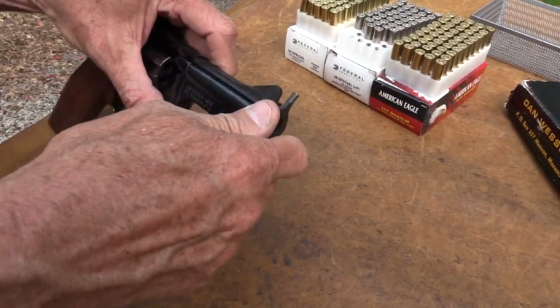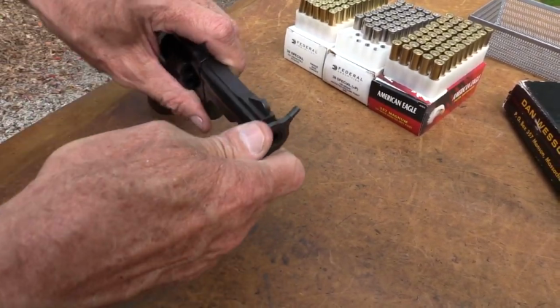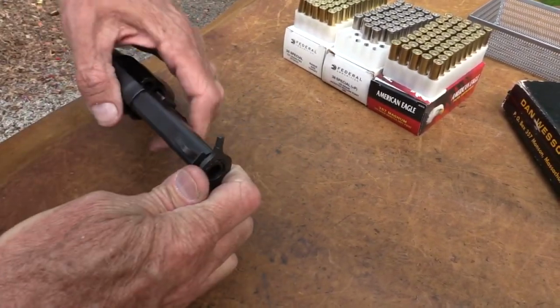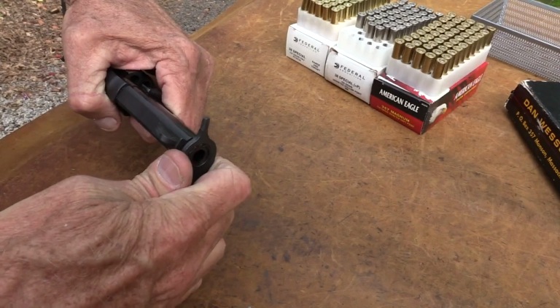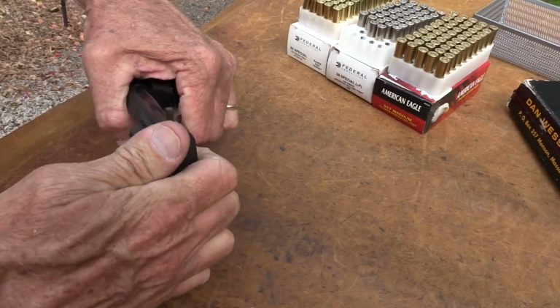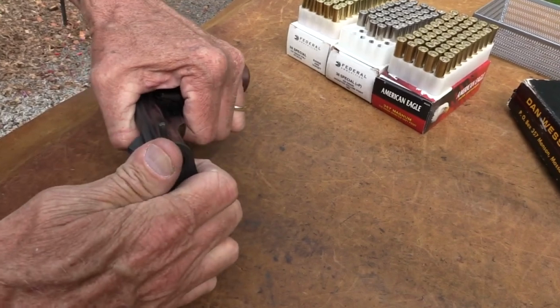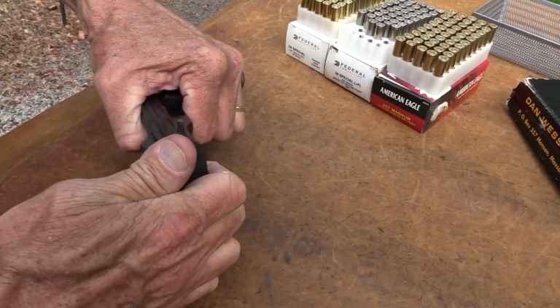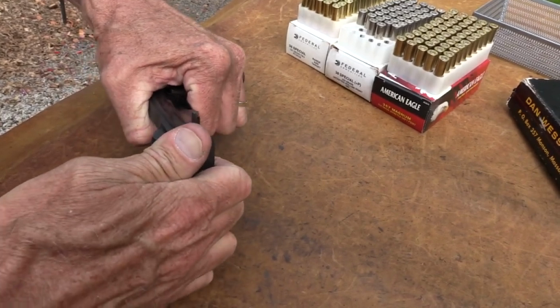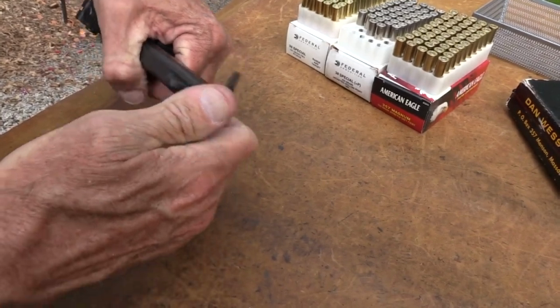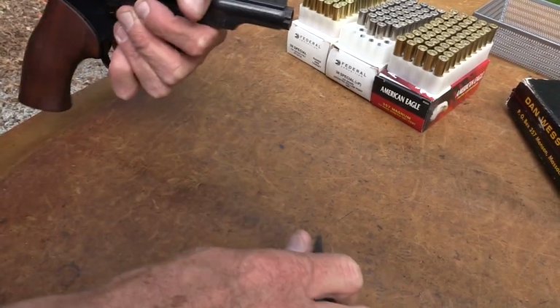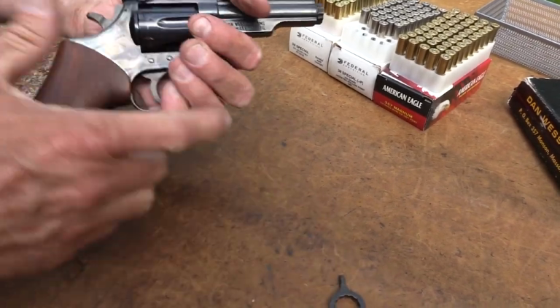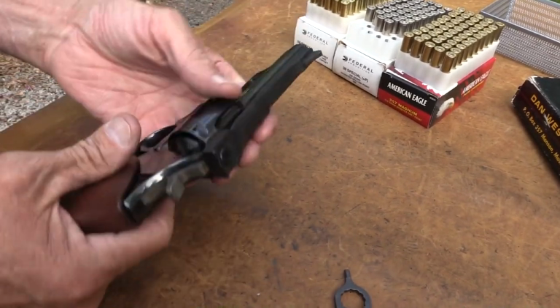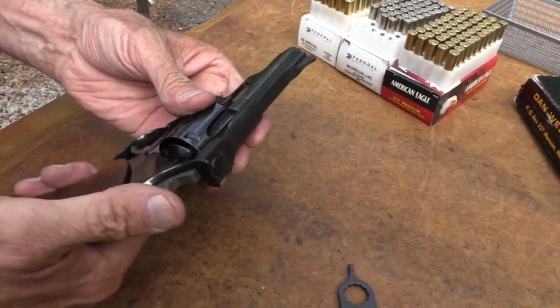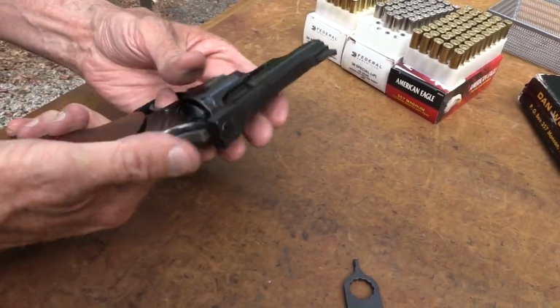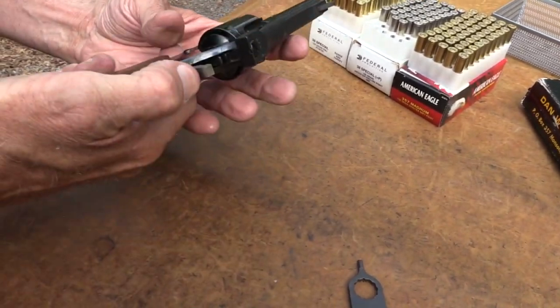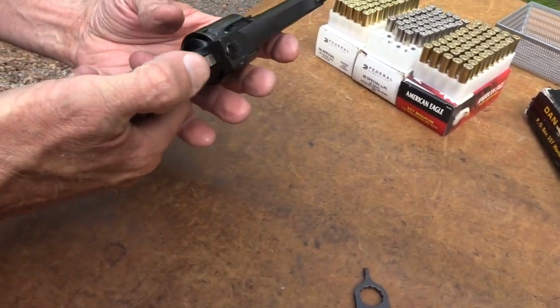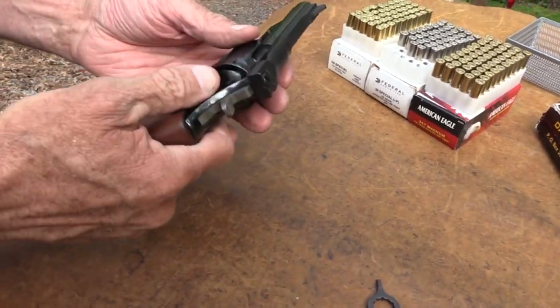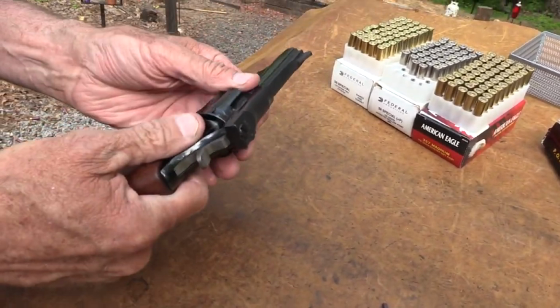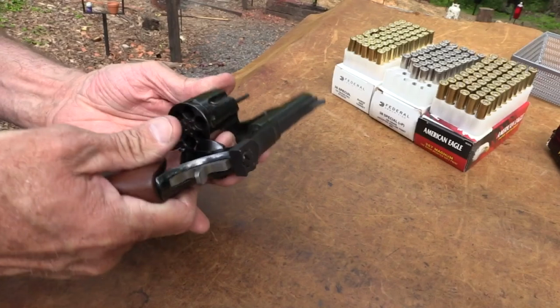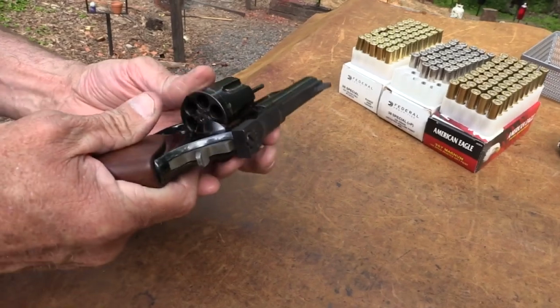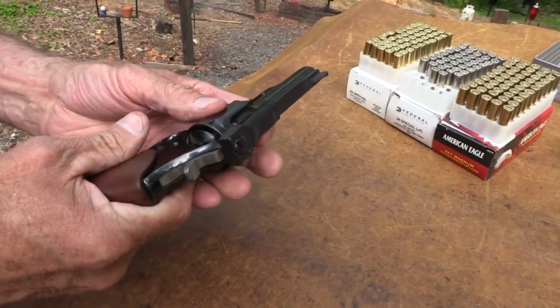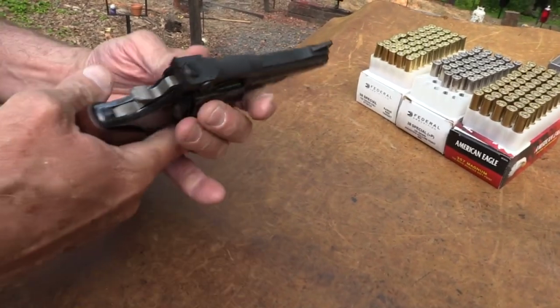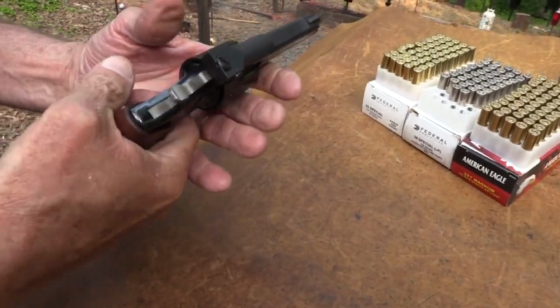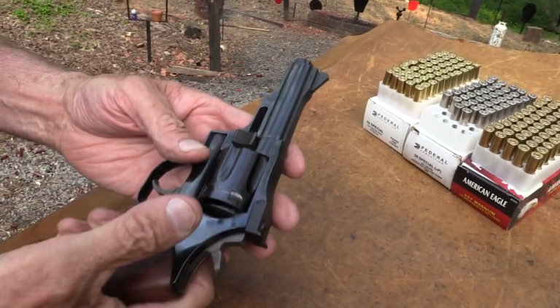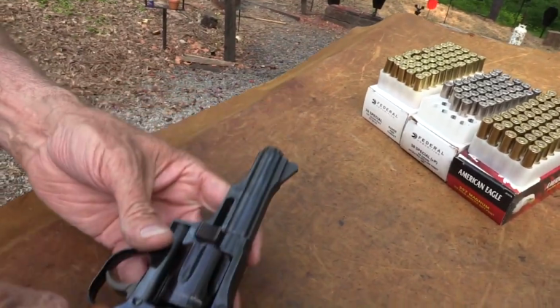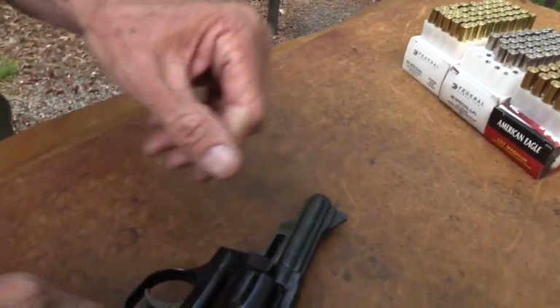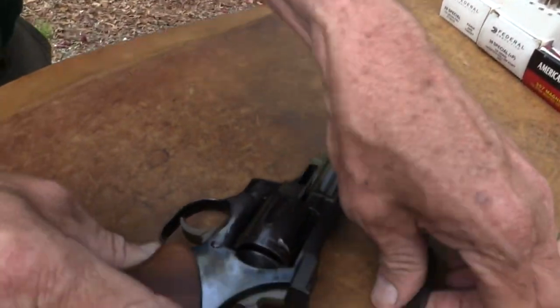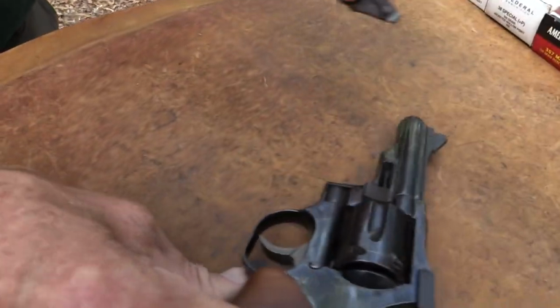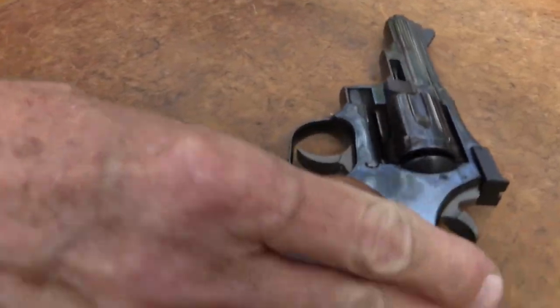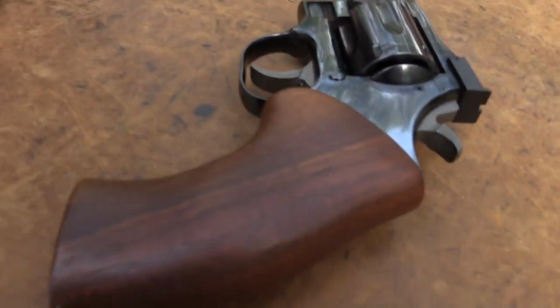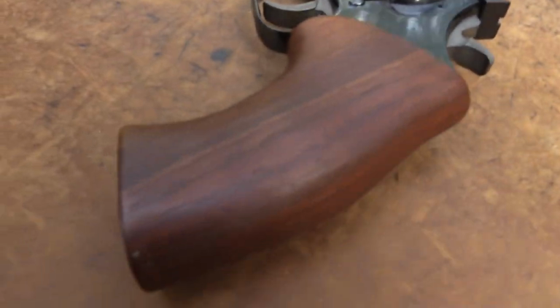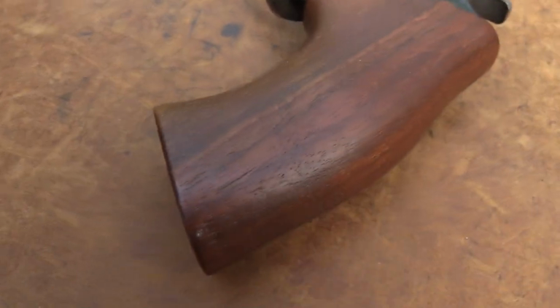I want good accuracy of any guns I build. There we go. See if that's right. Yeah, it looks good. So we're all right. How's that look, guys? Not bad.